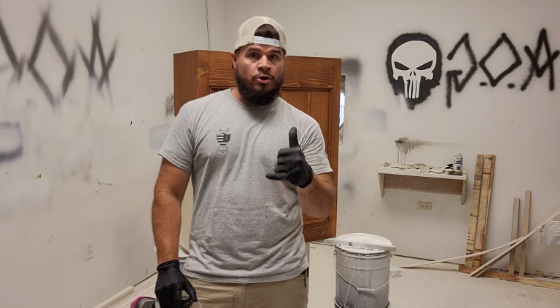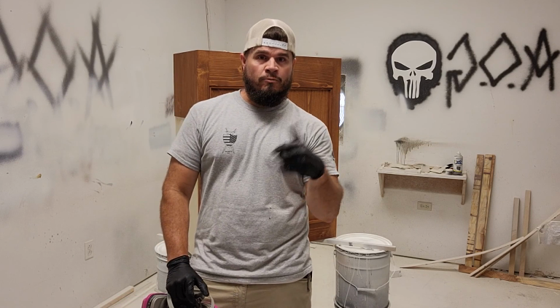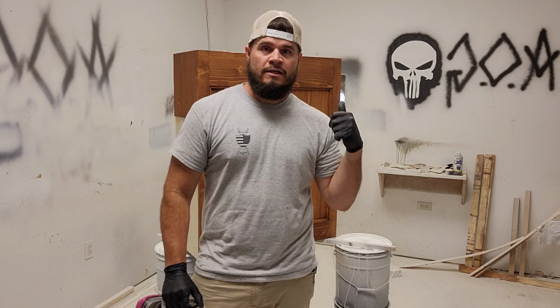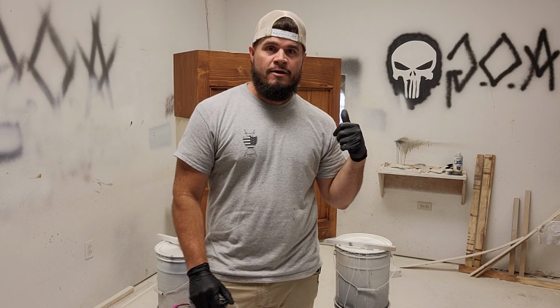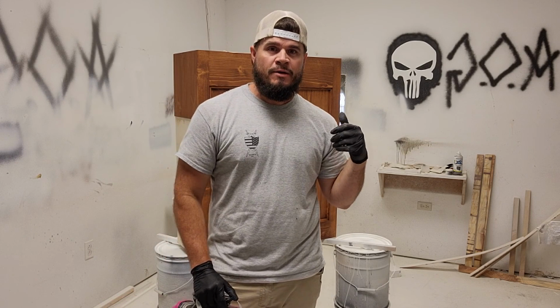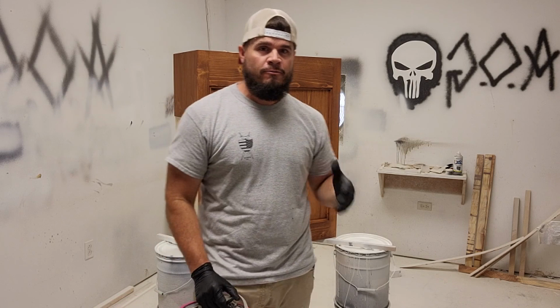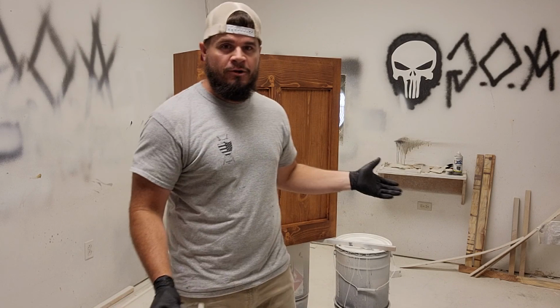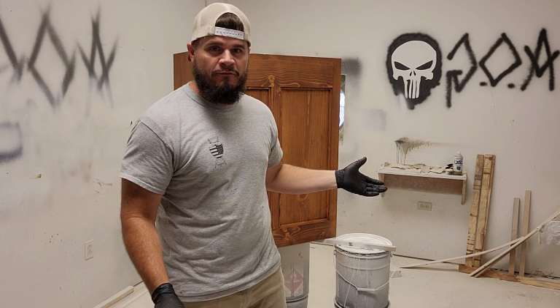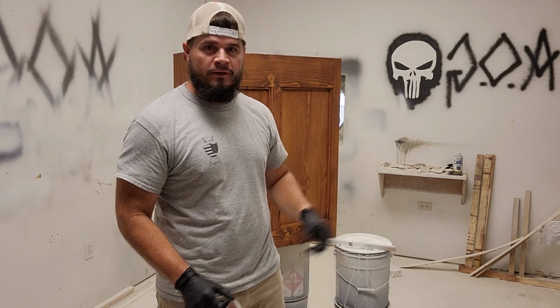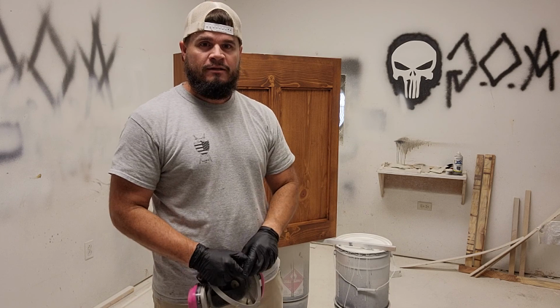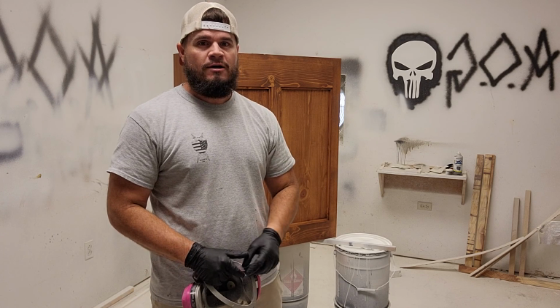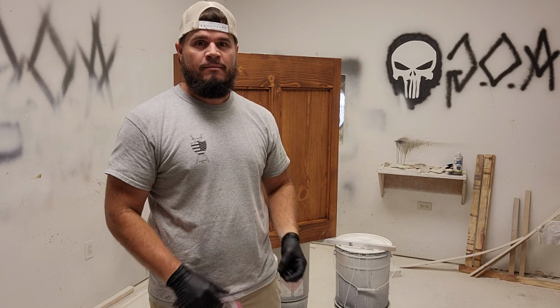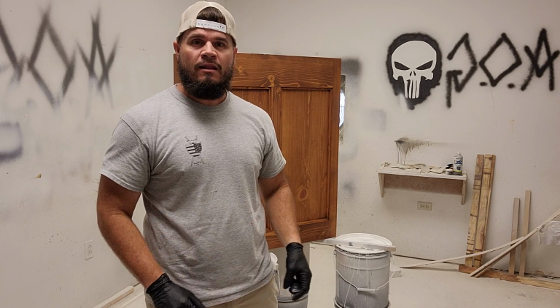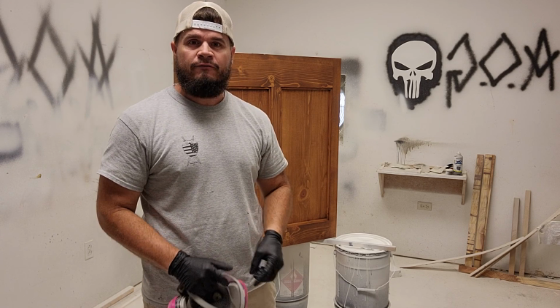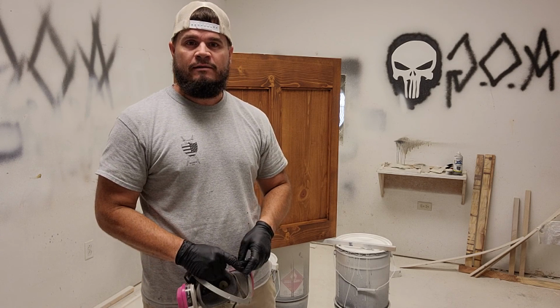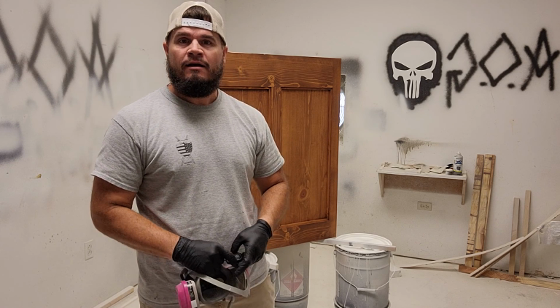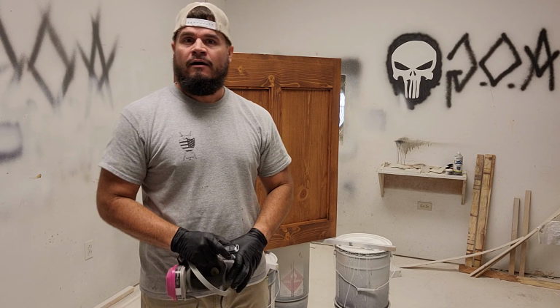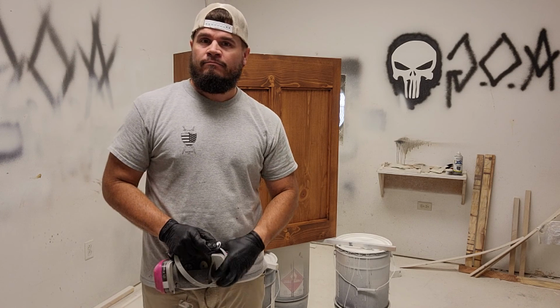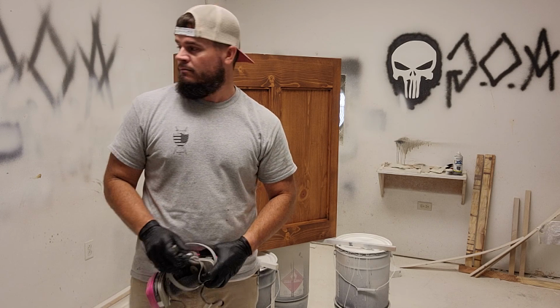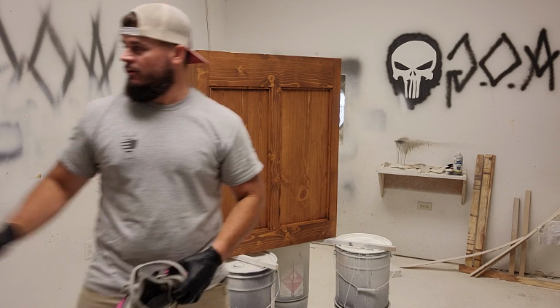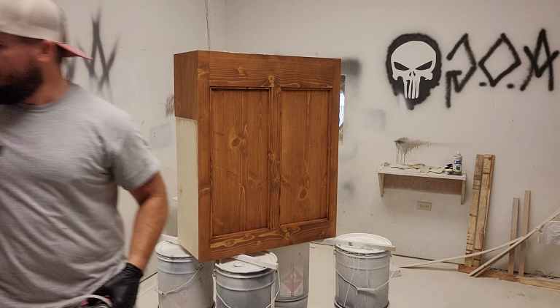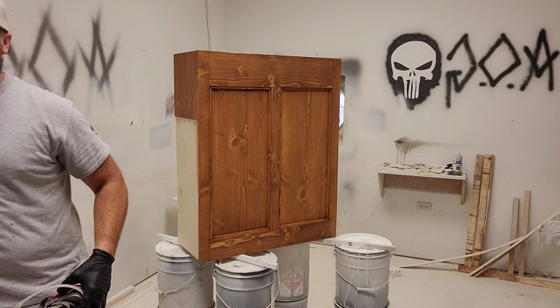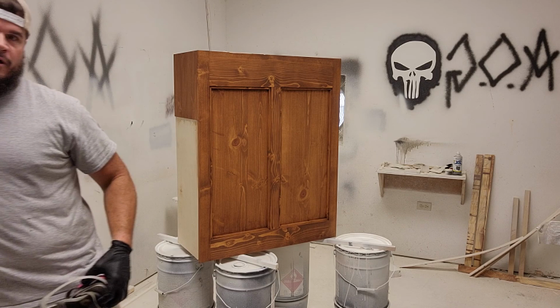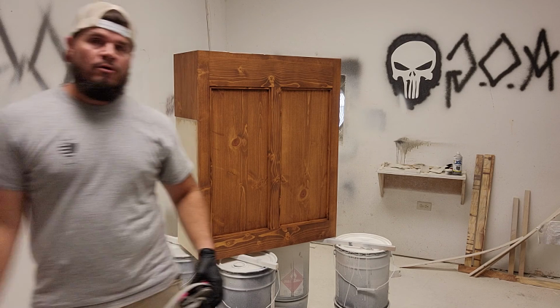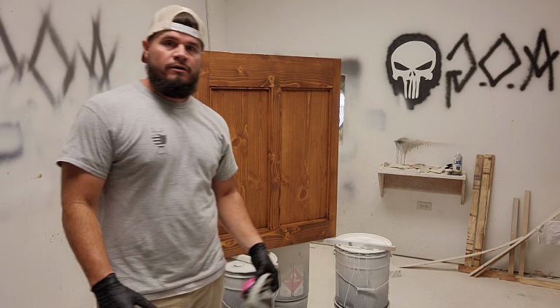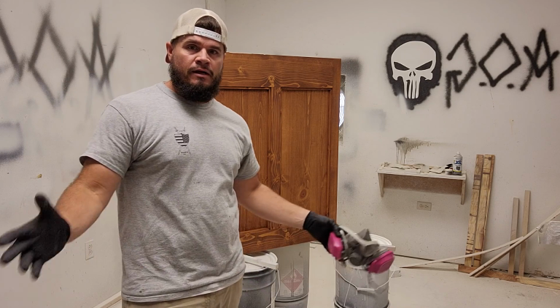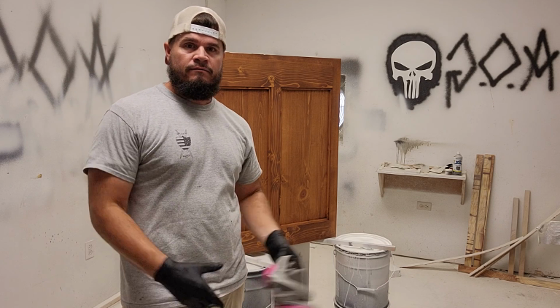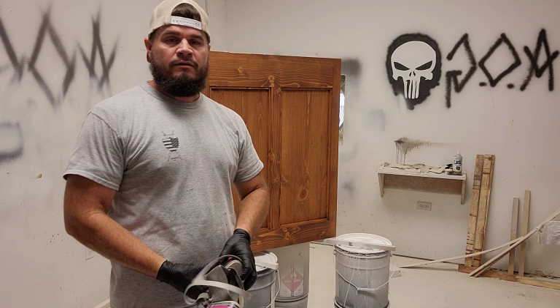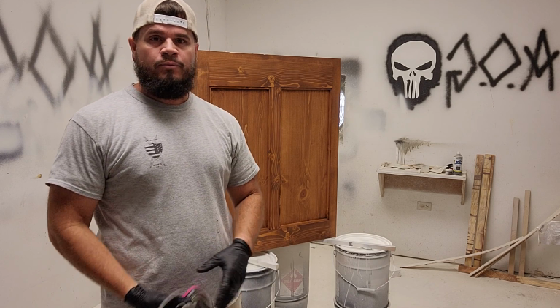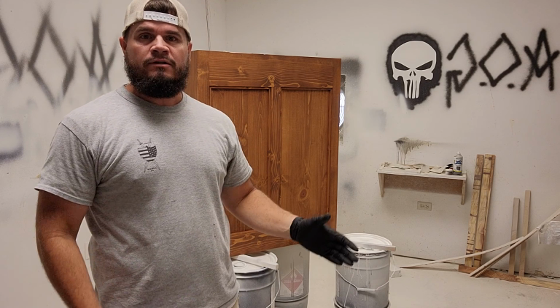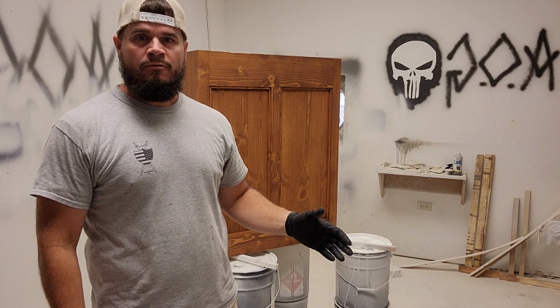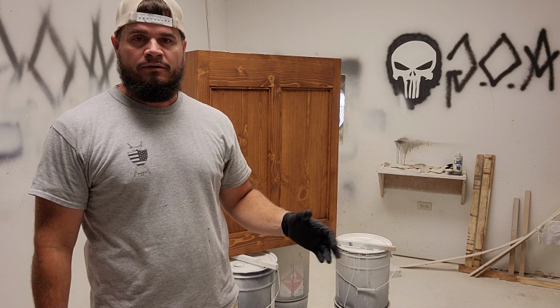Good morning. Welcome back to the AOG paint room. You know this is my favorite place to be — this is where I stay most of my life it seems like. But it's really fun in here. We get a lot of work done and everything pretty much turns out really good.